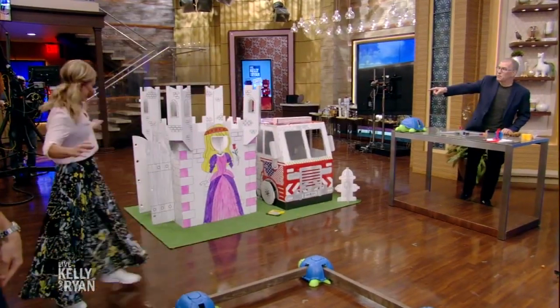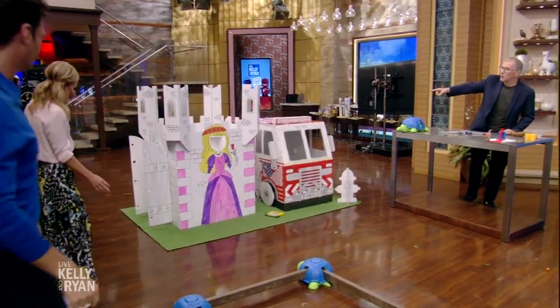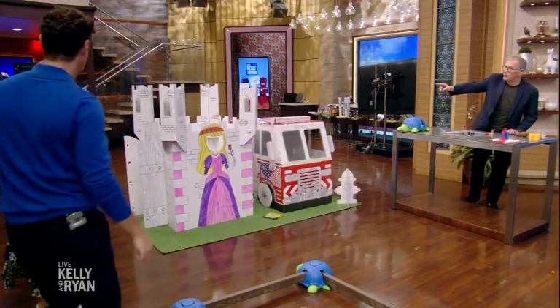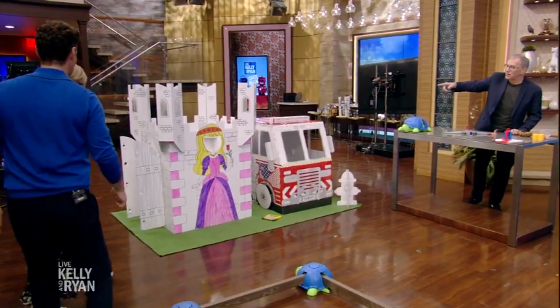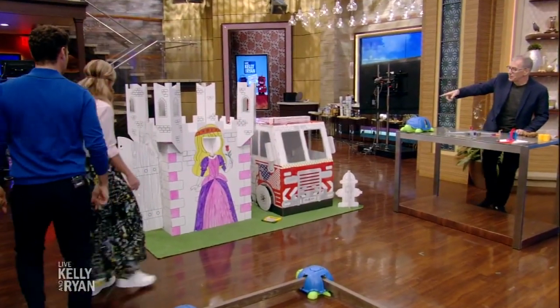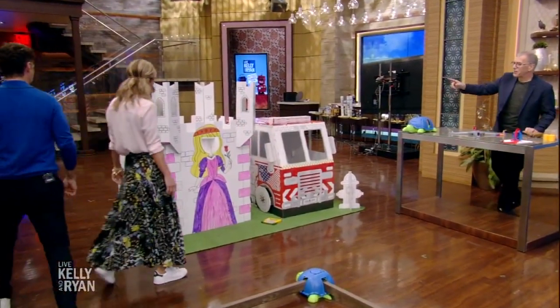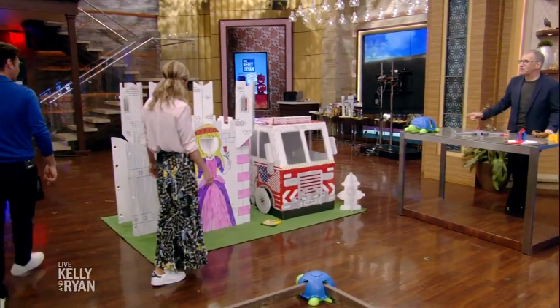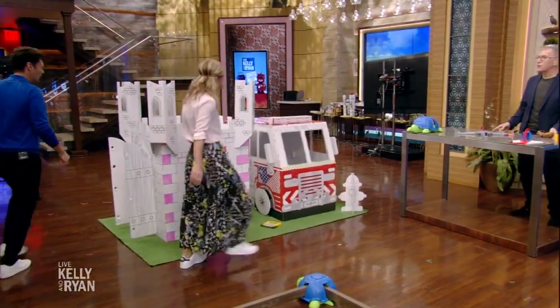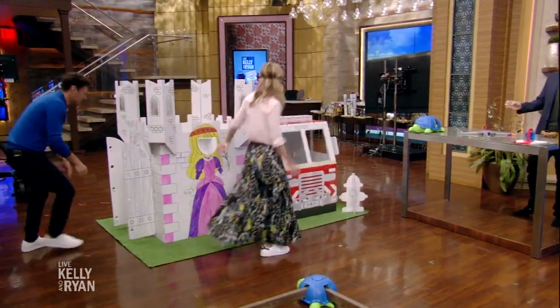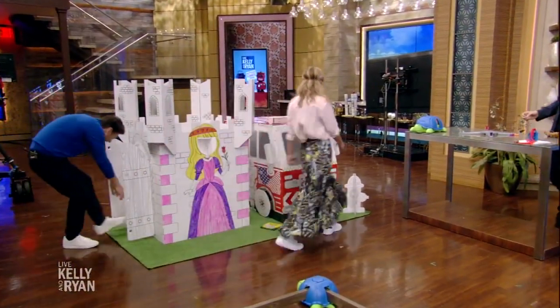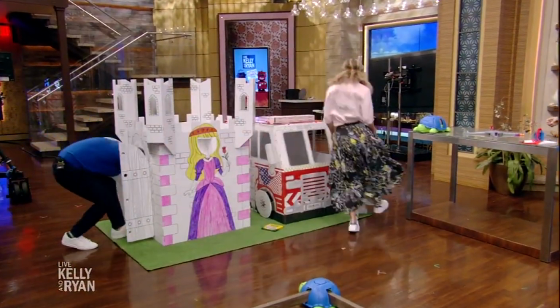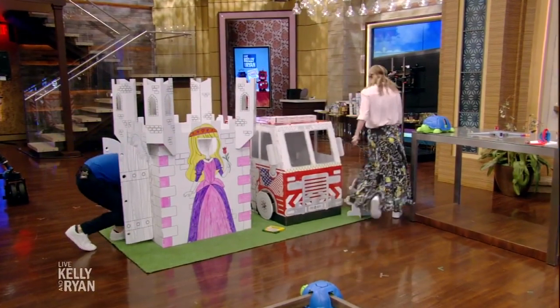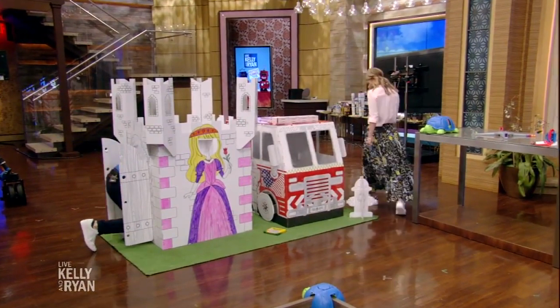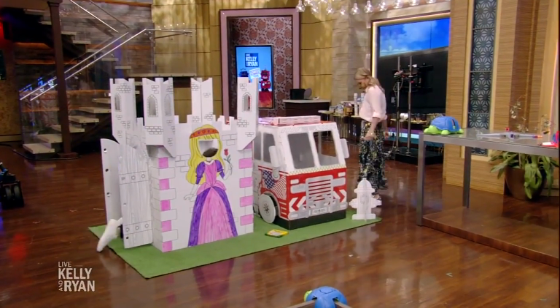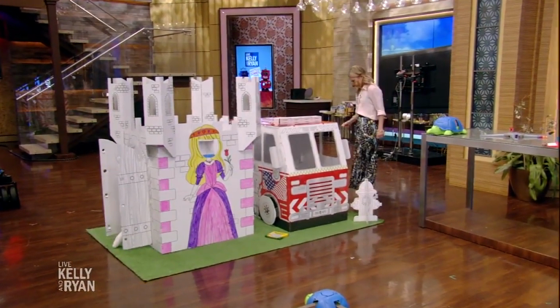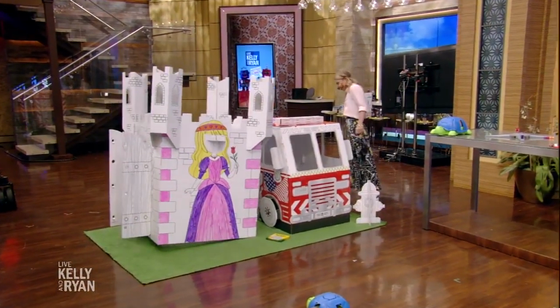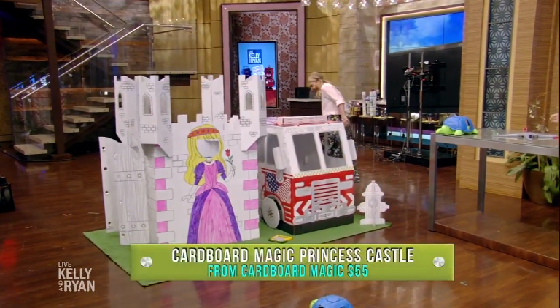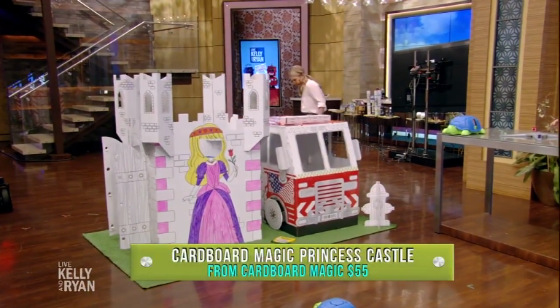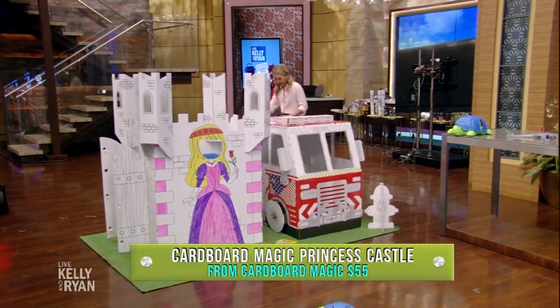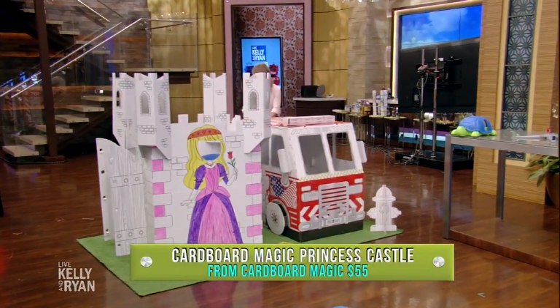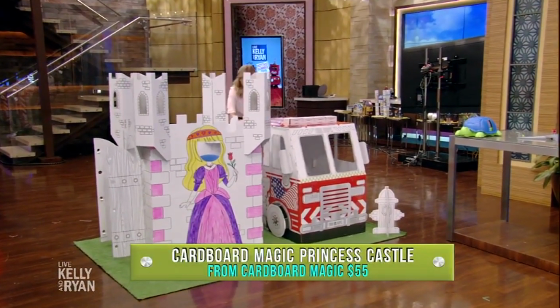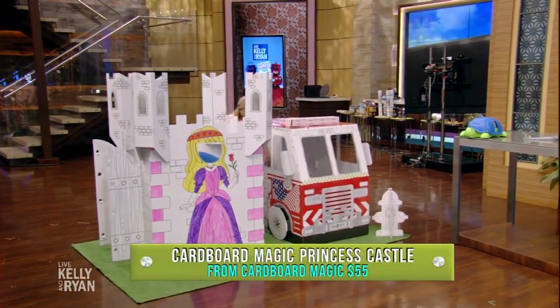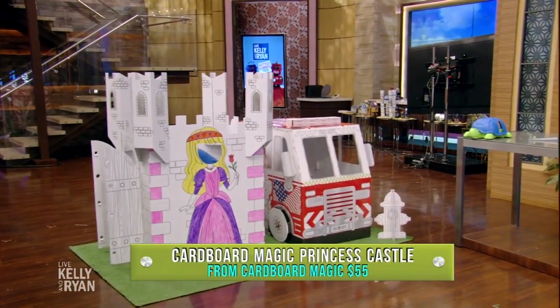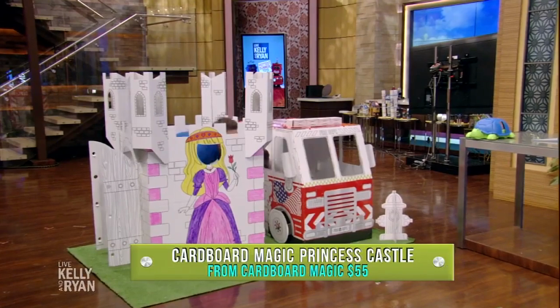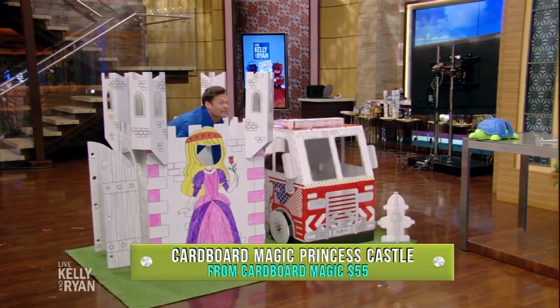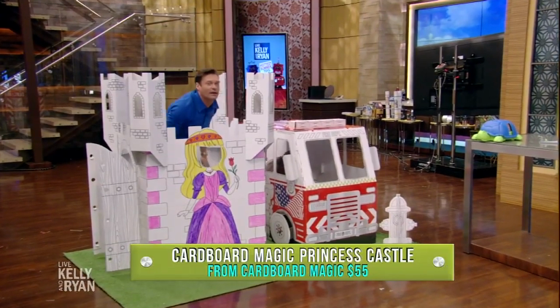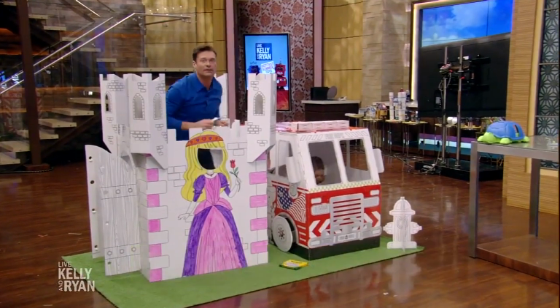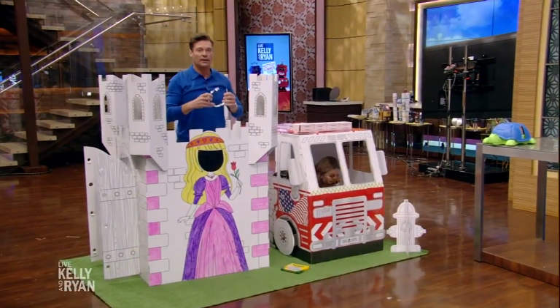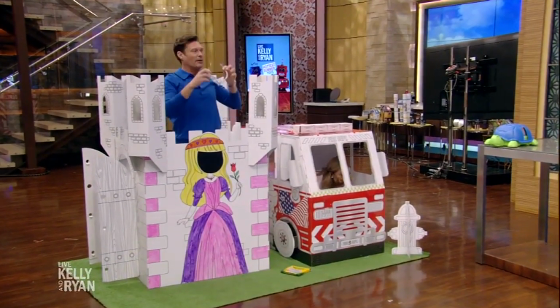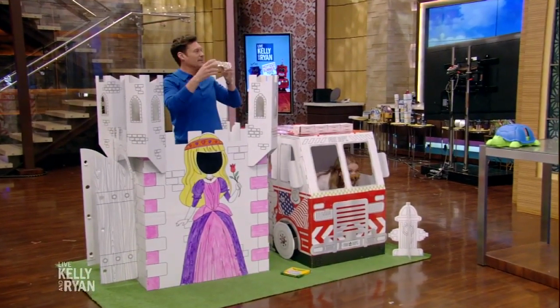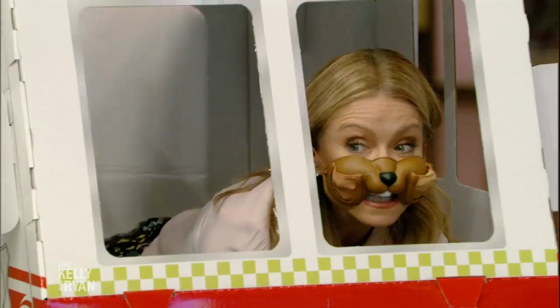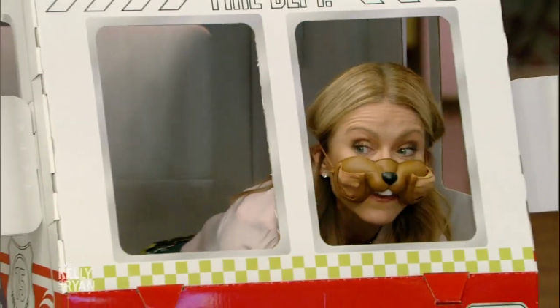Check out these — from Cardboard Magic, we've got the Princess Castle and the Fire Club. I'll go in the Princess Castle. This was created by a company that had to pivot during the pandemic and create brand new products. This is fun! Isn't that great? These are great.